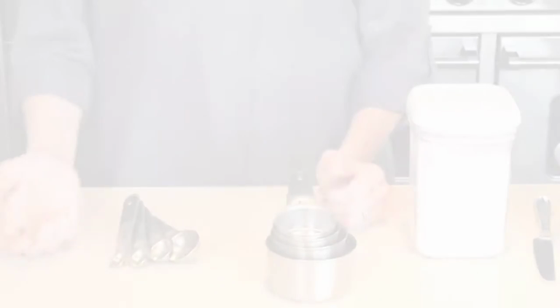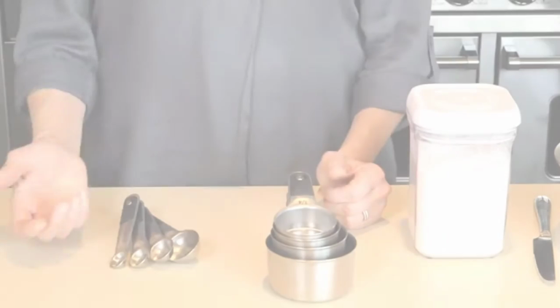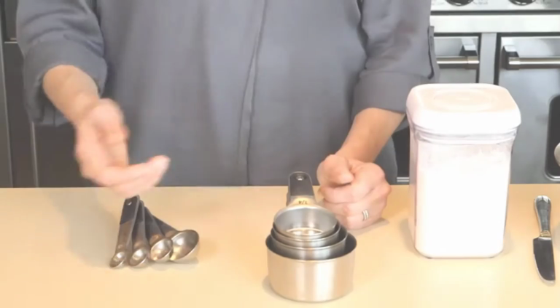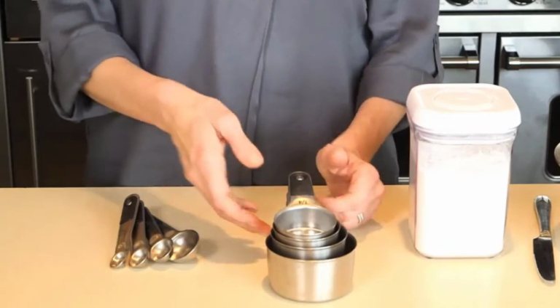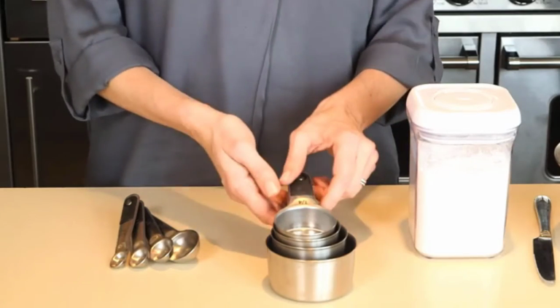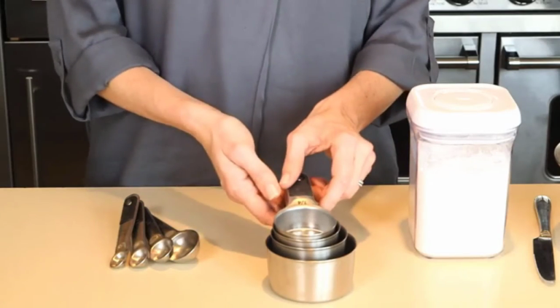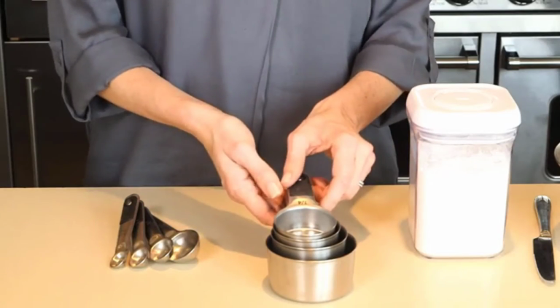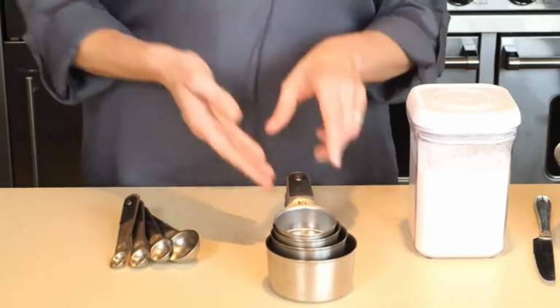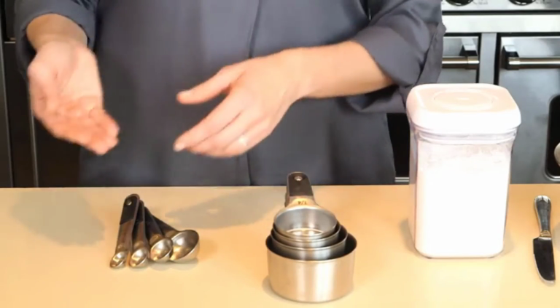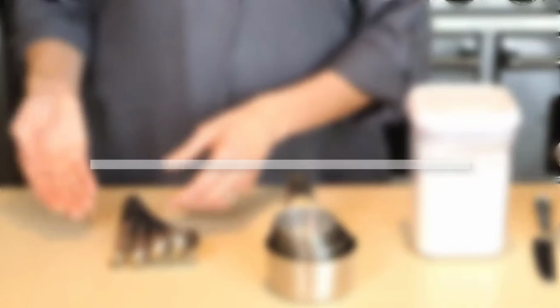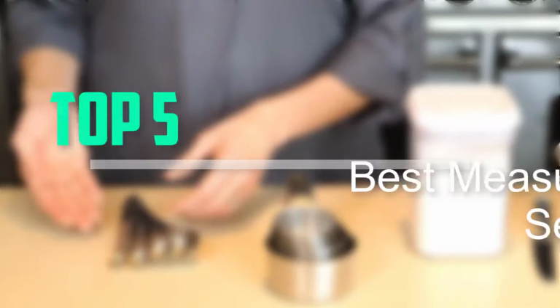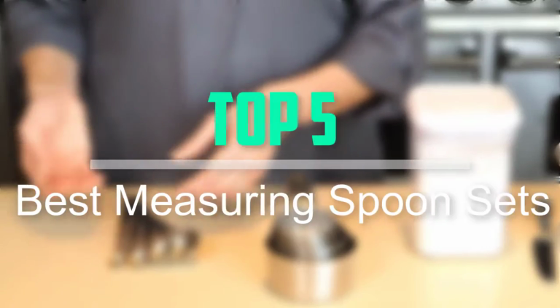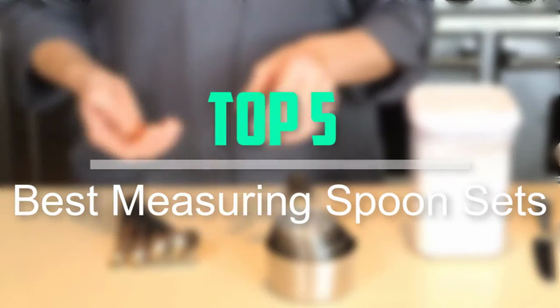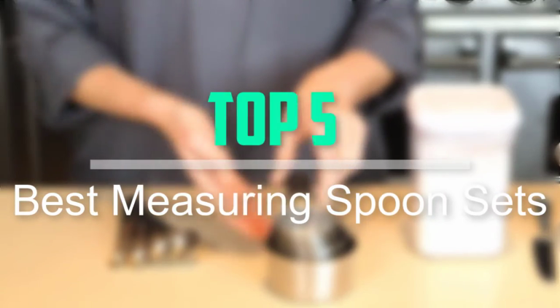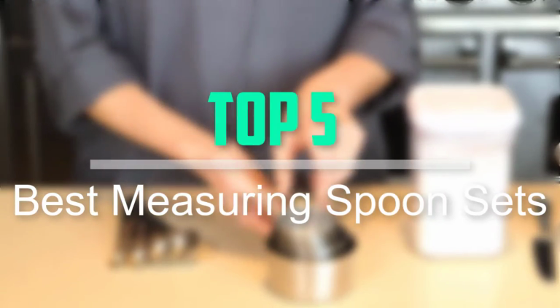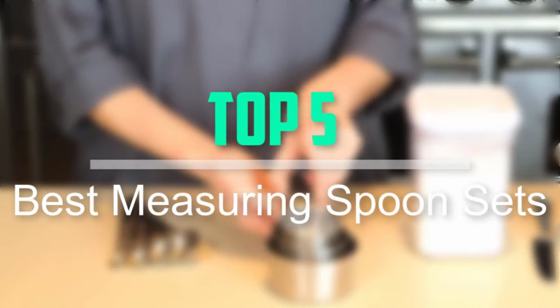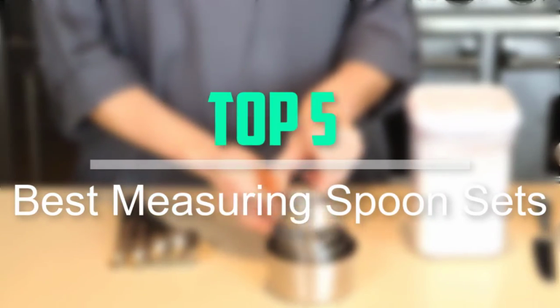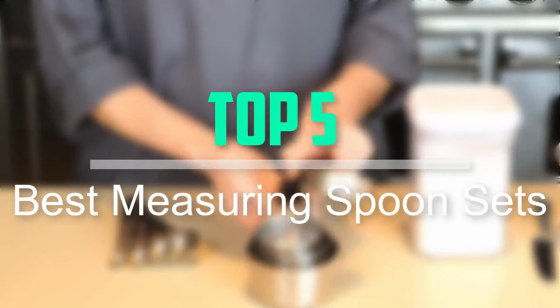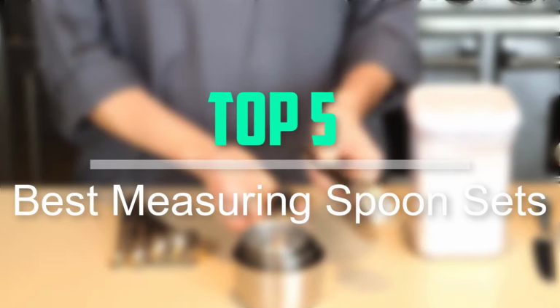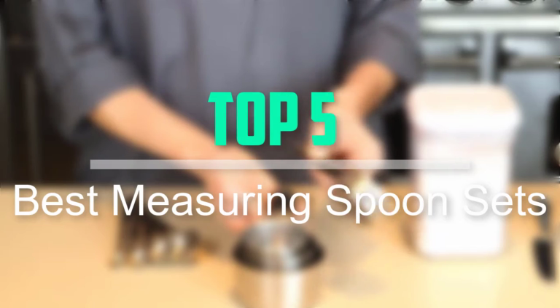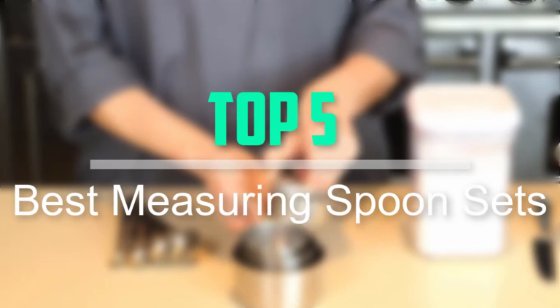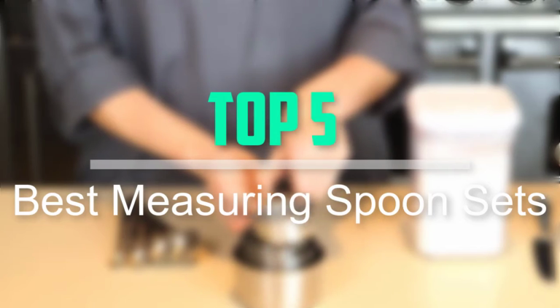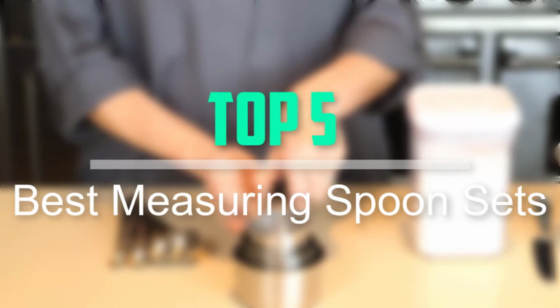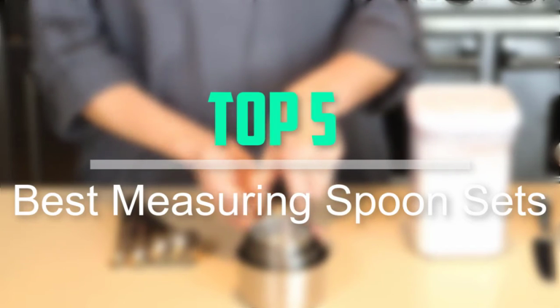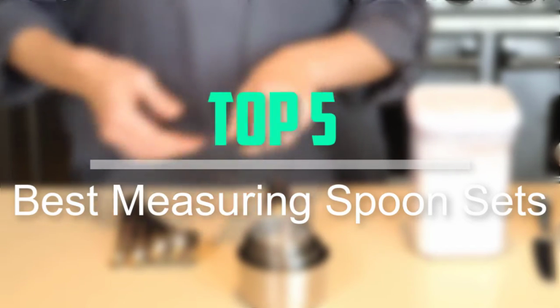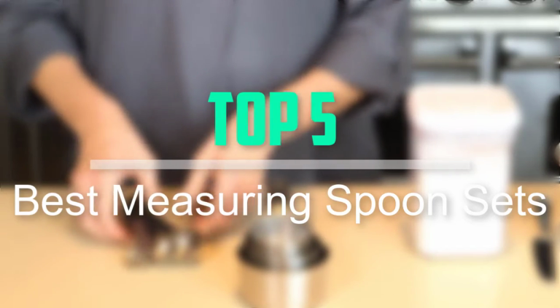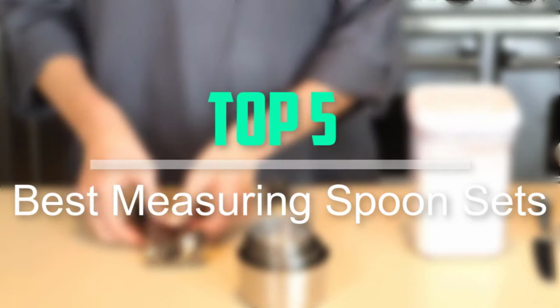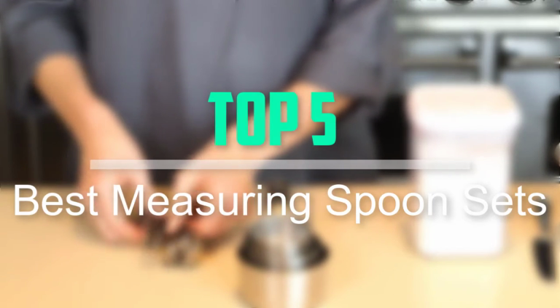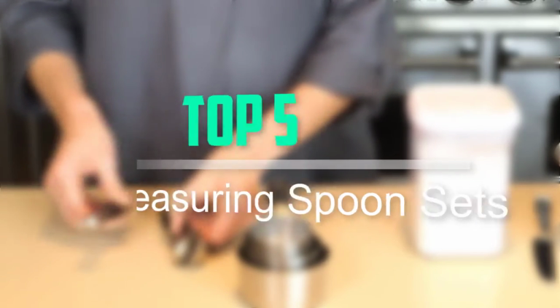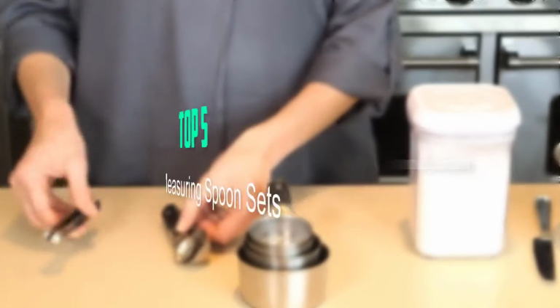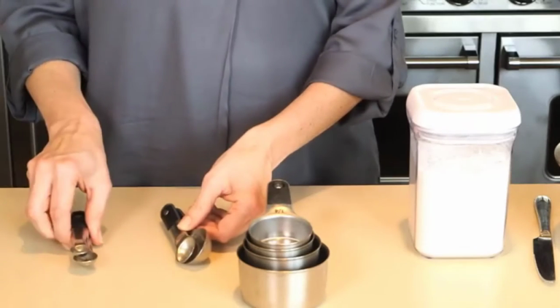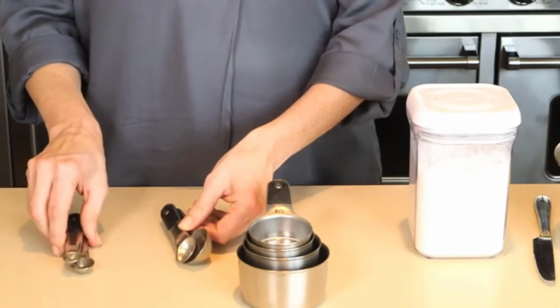Hello everyone, welcome back to our new video. In this video, I will give you more information about the top 5 best measuring spoon sets that are available on the market.